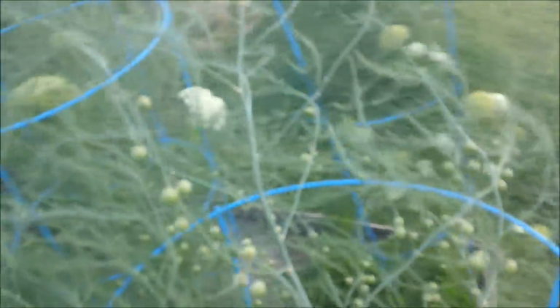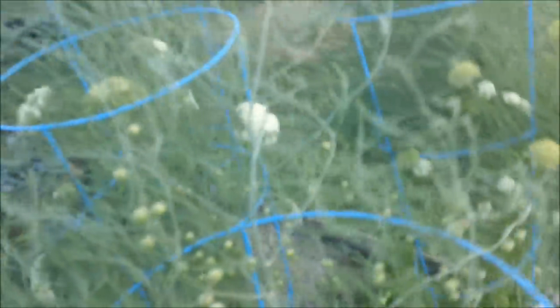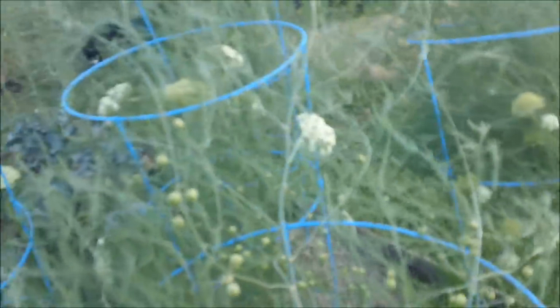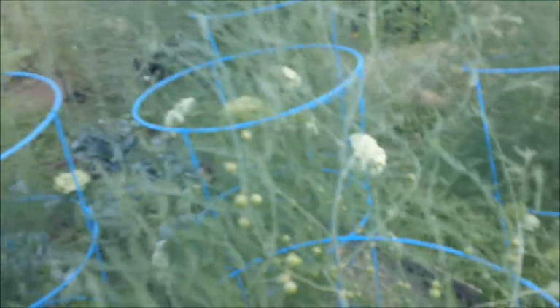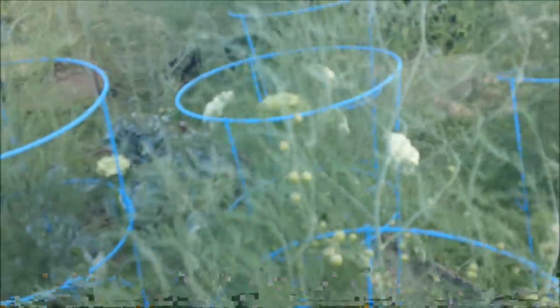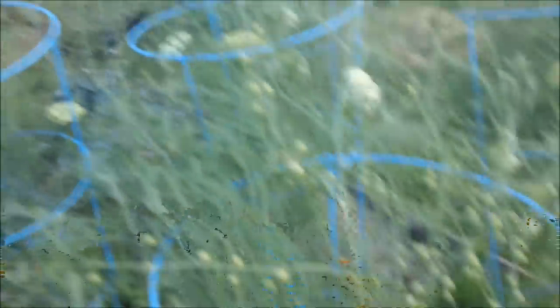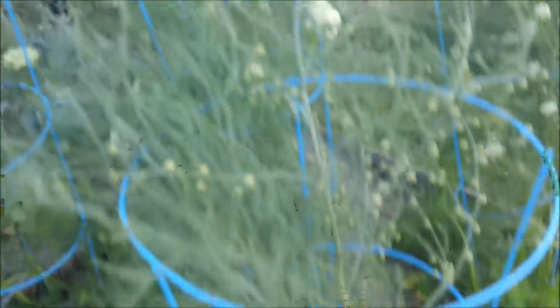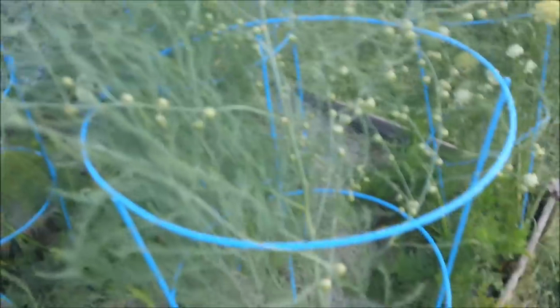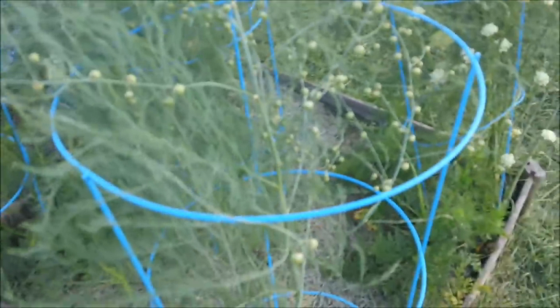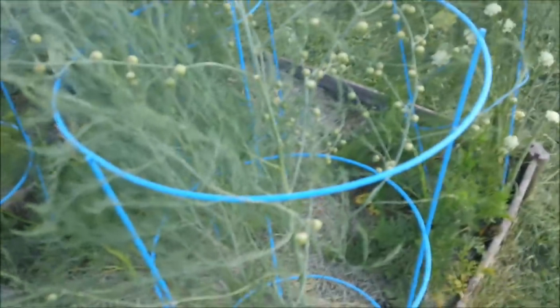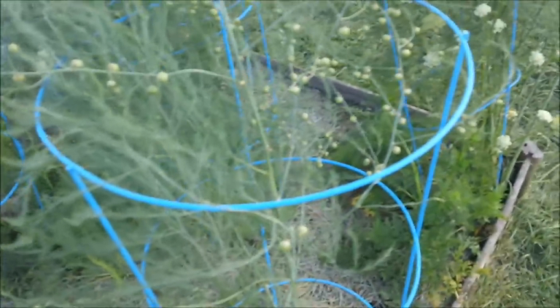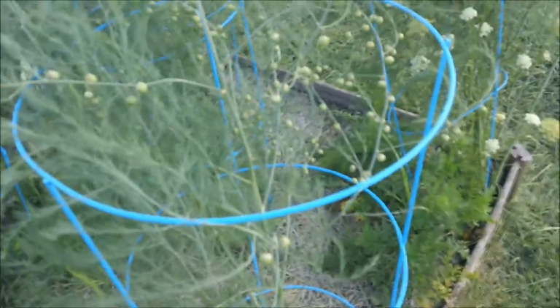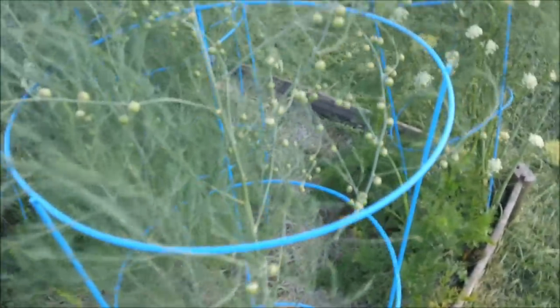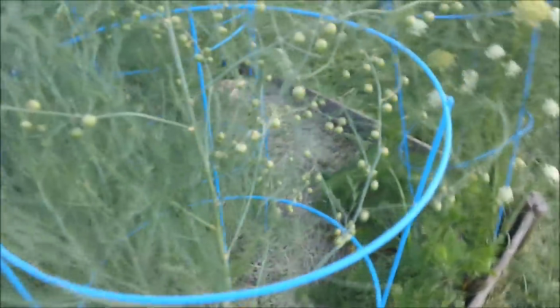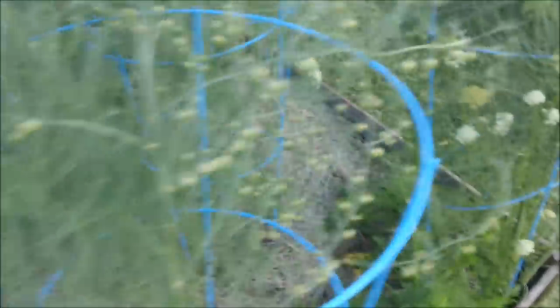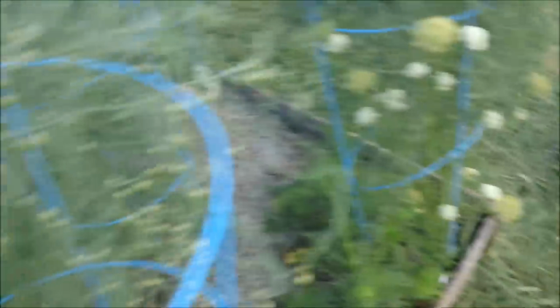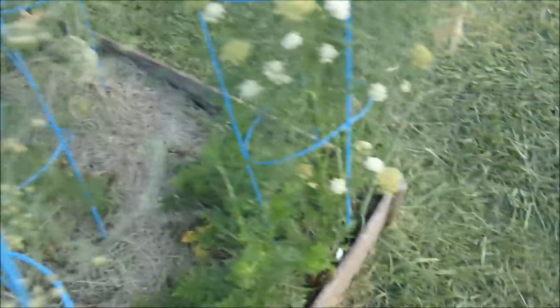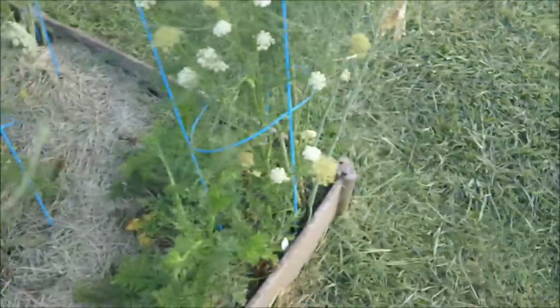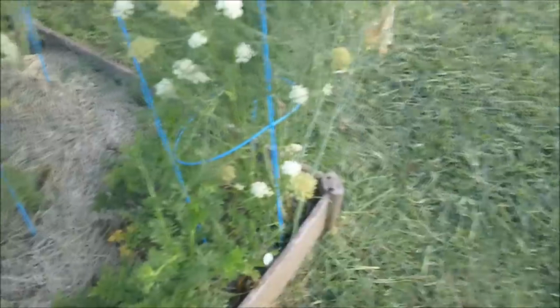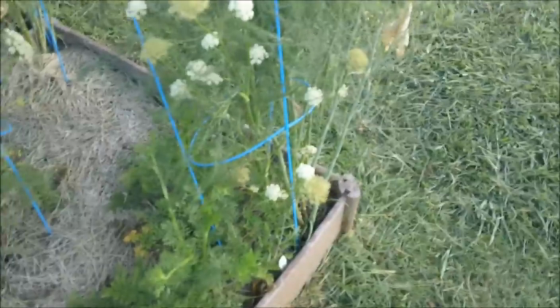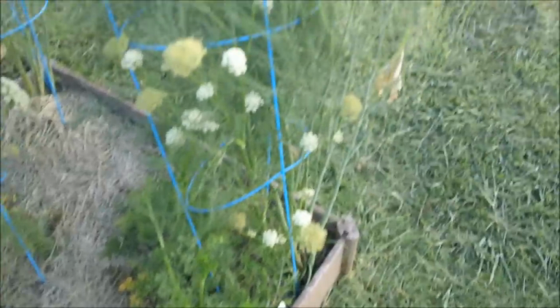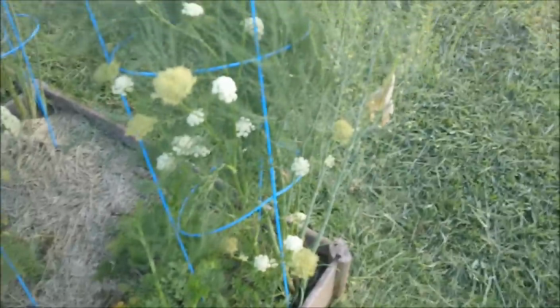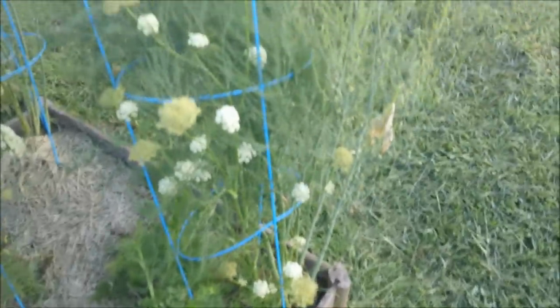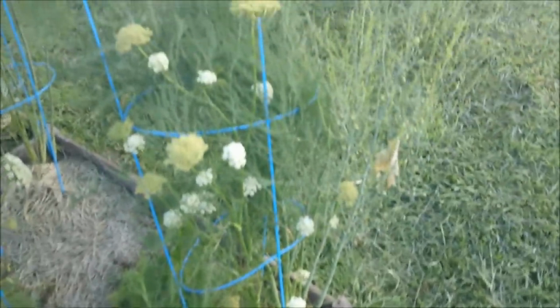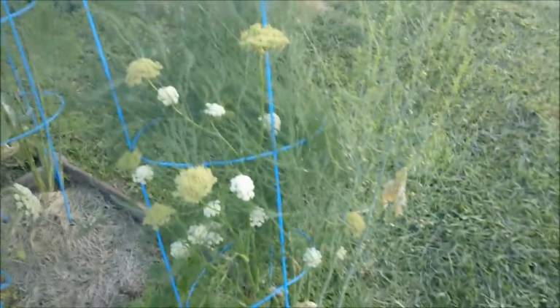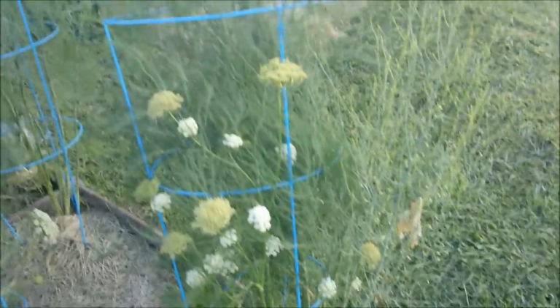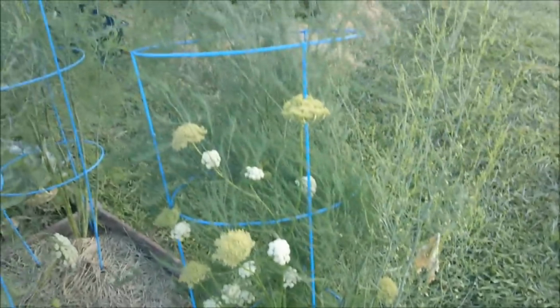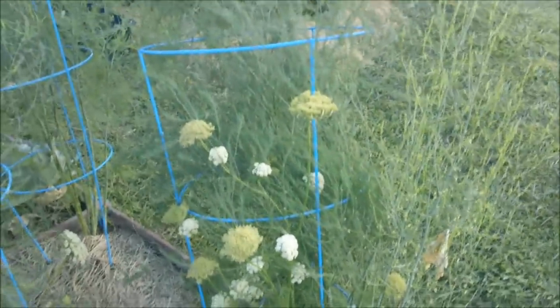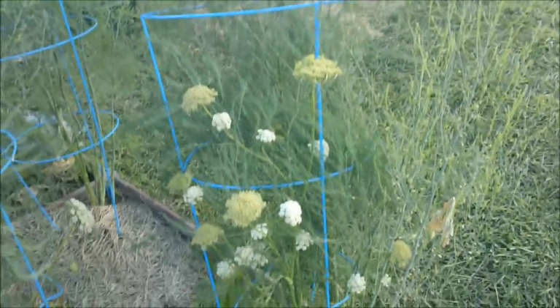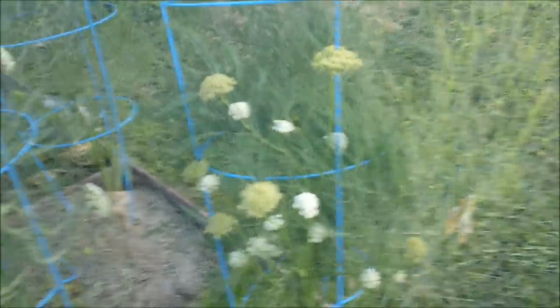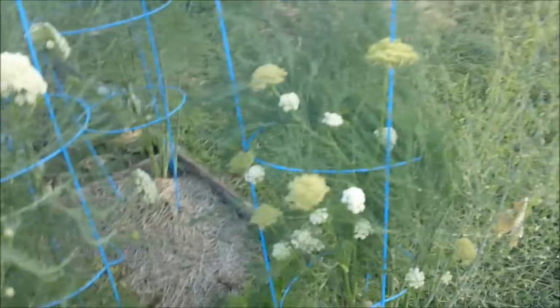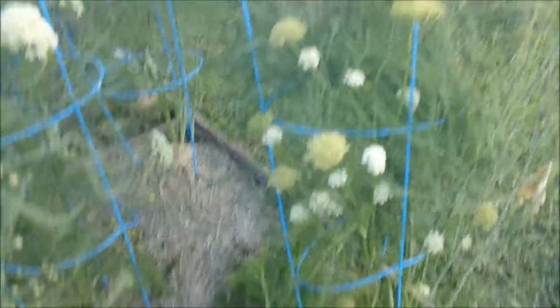Mama zucchini did really good this year. Last year there were only three or four, but as you can see, all those seeds — I'm so happy.